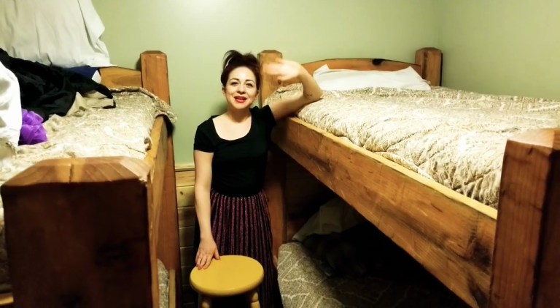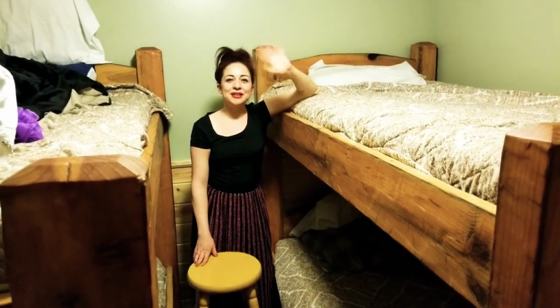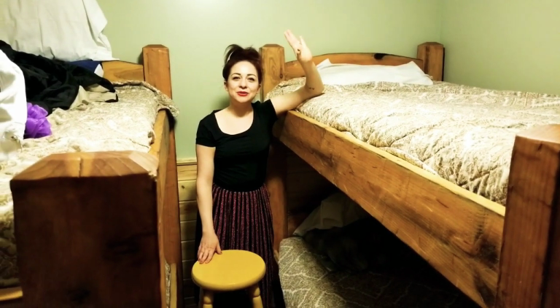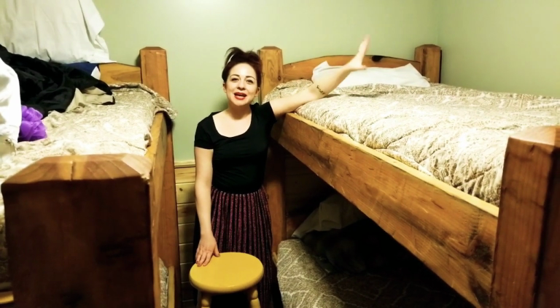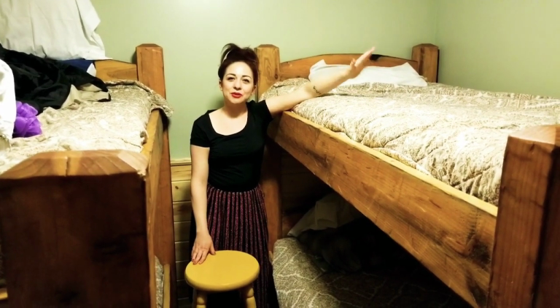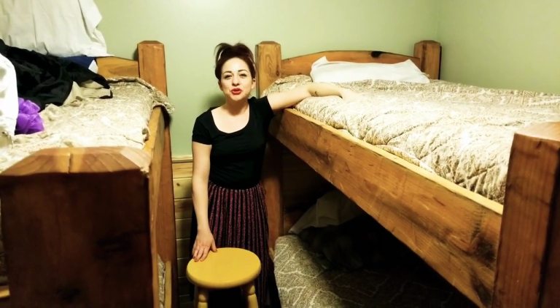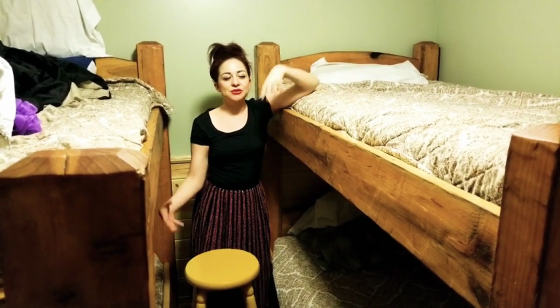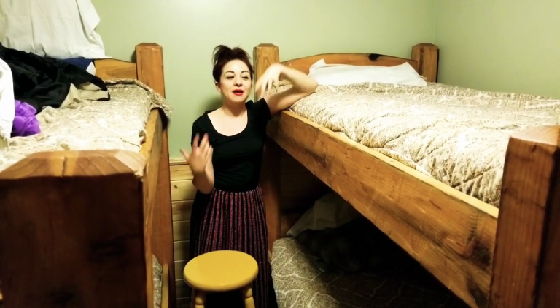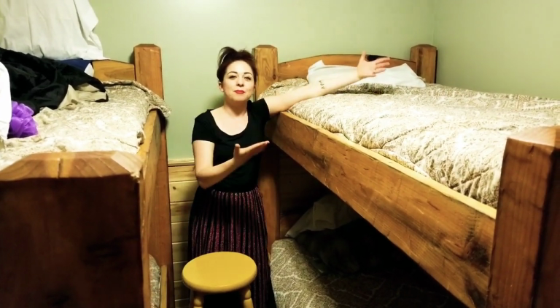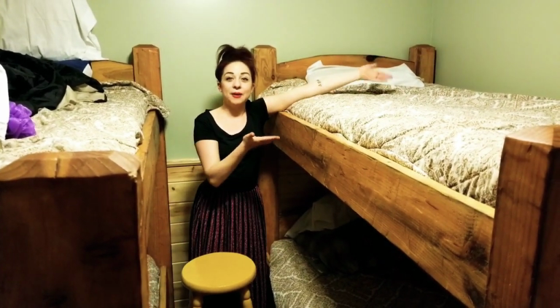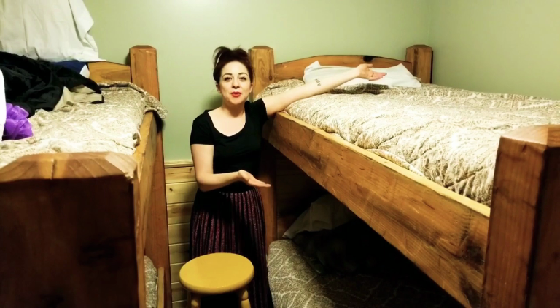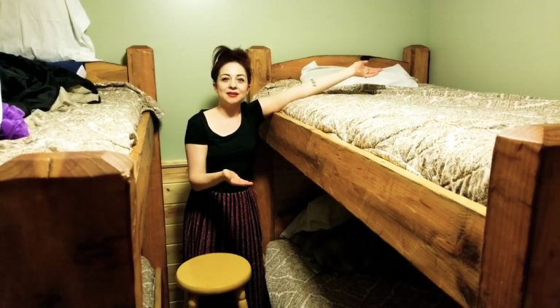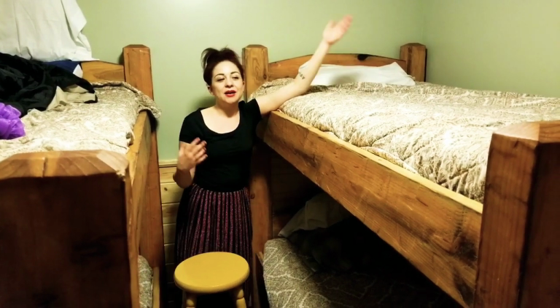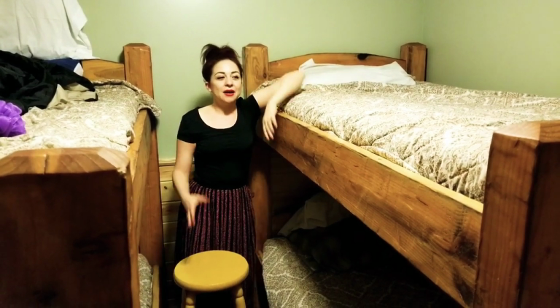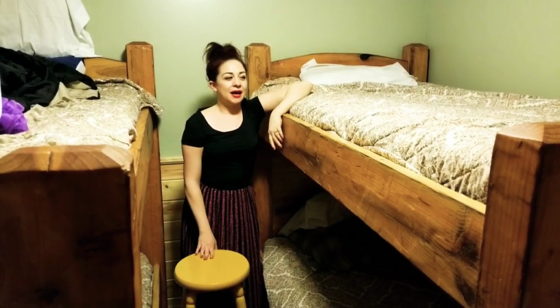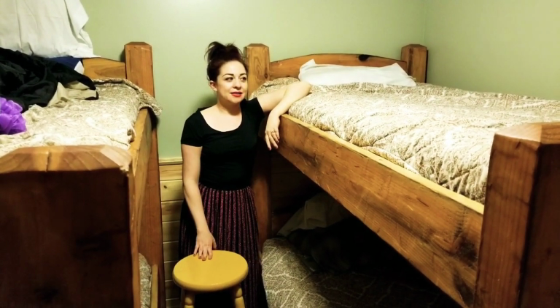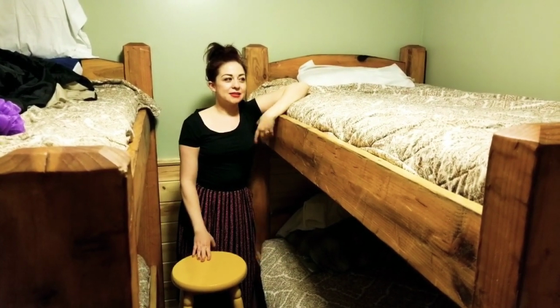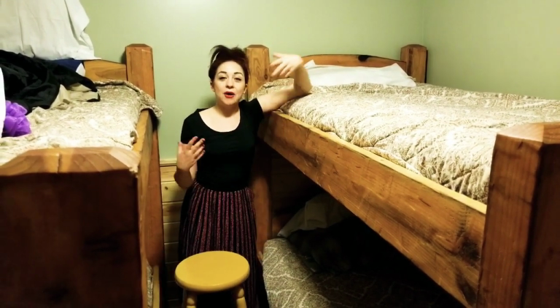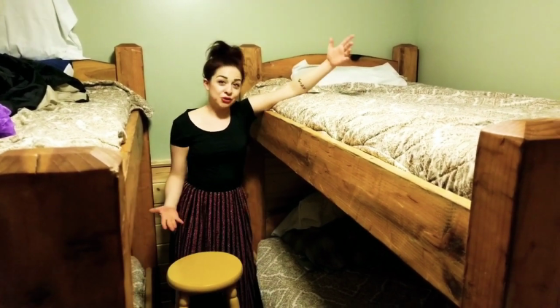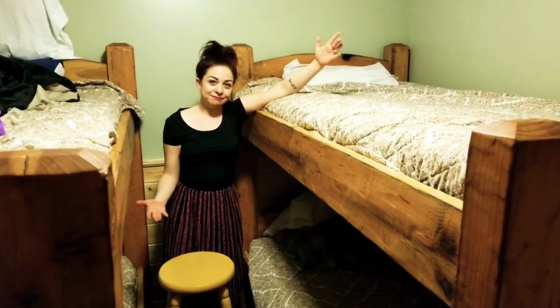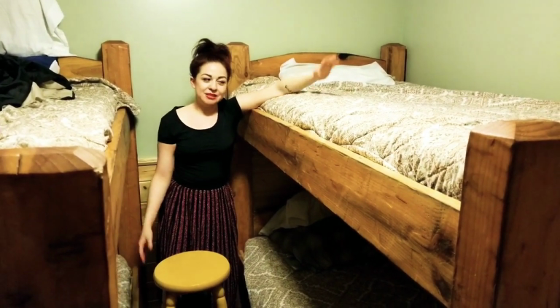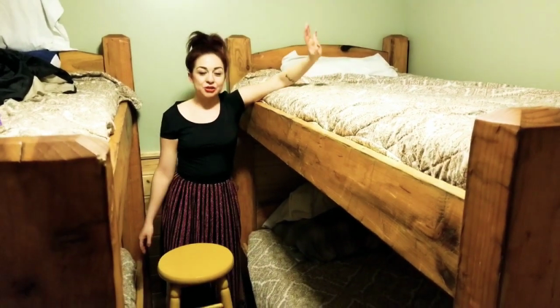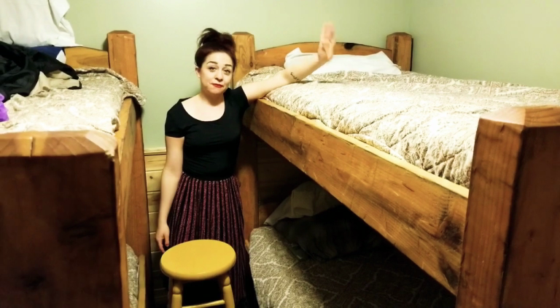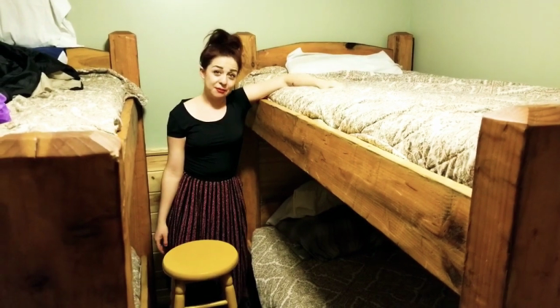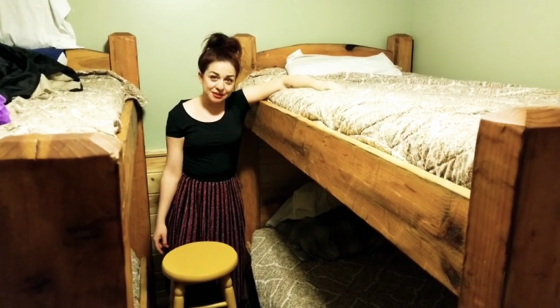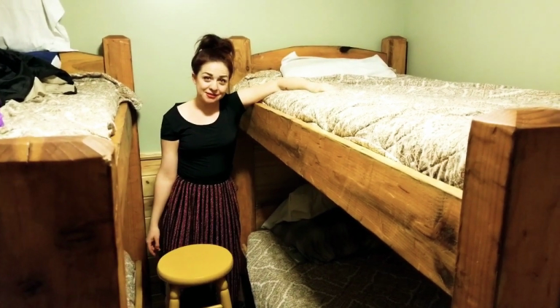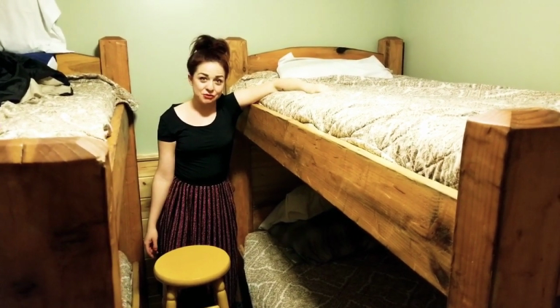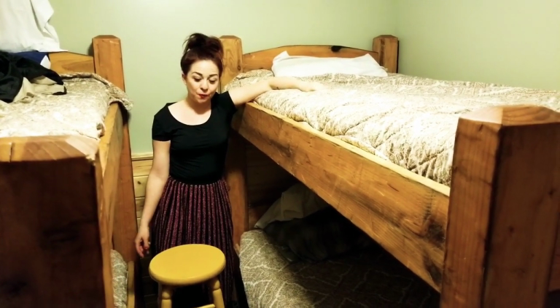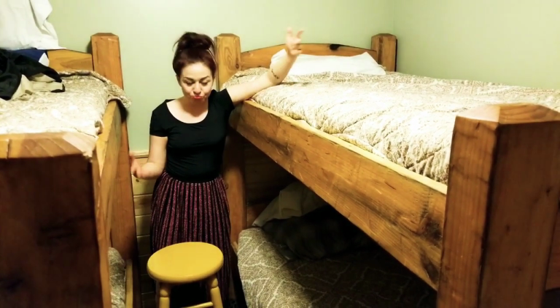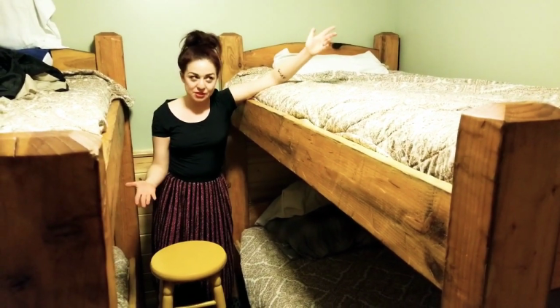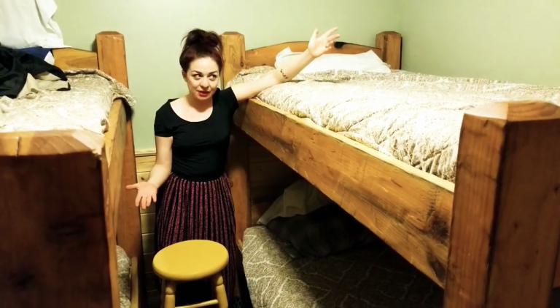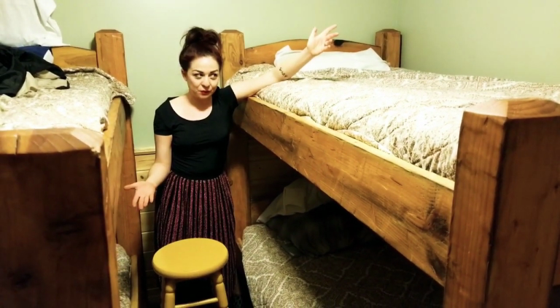Hey friendos, today I'm going to show you how to get on top of a bunk bed. This is how I would do it — this is actually my first time attempting this, so we'll see how it goes.